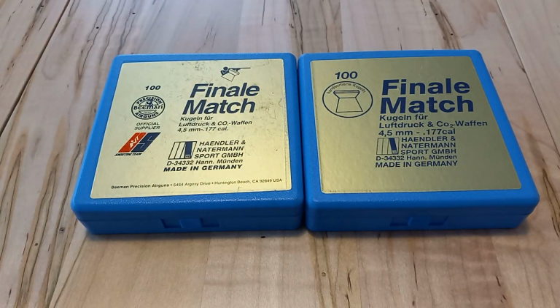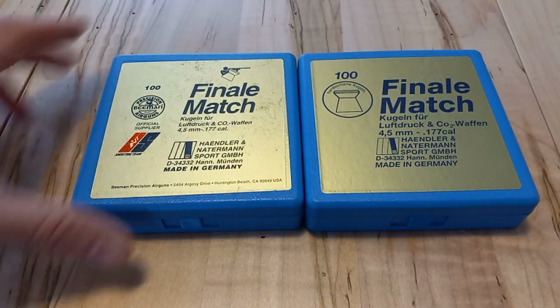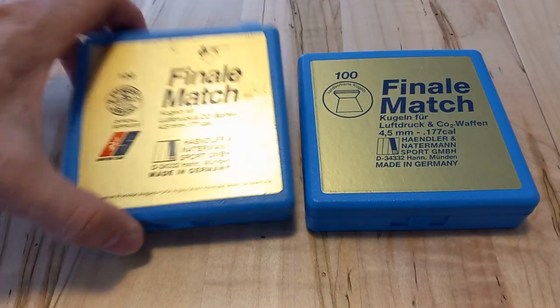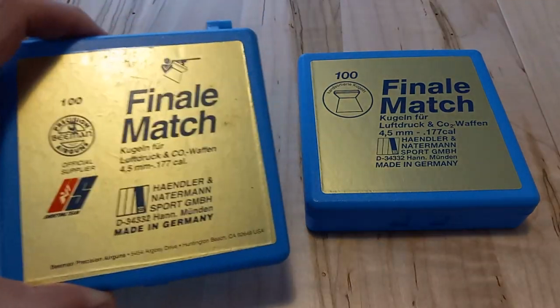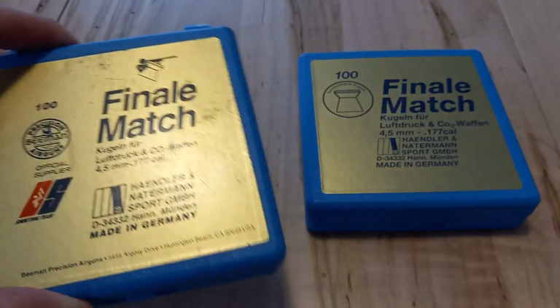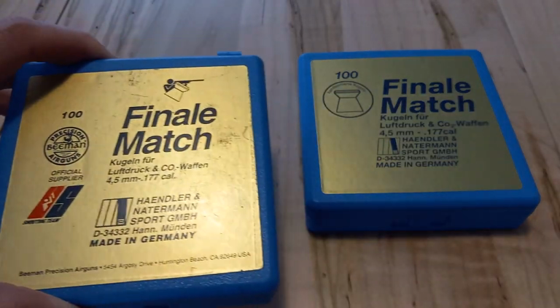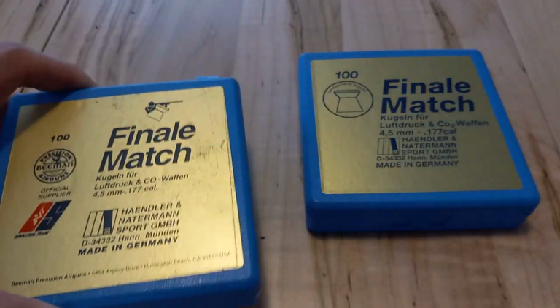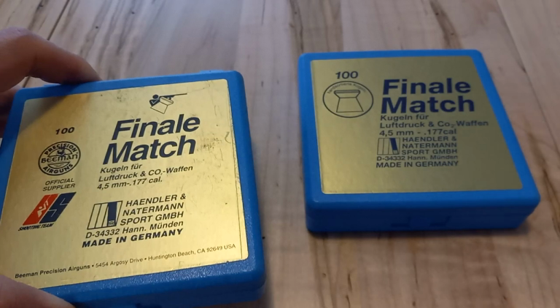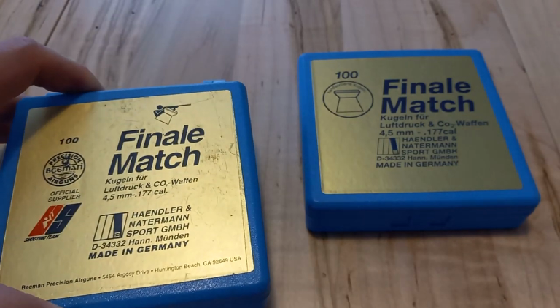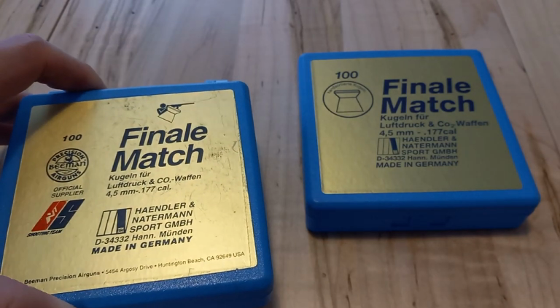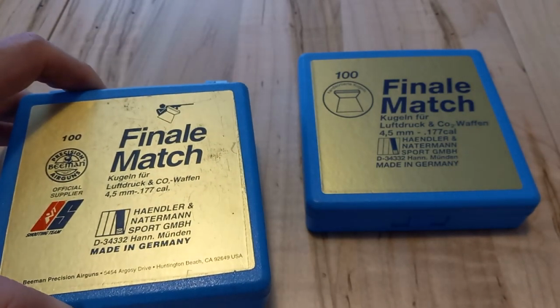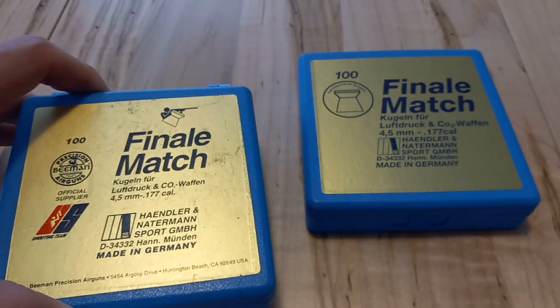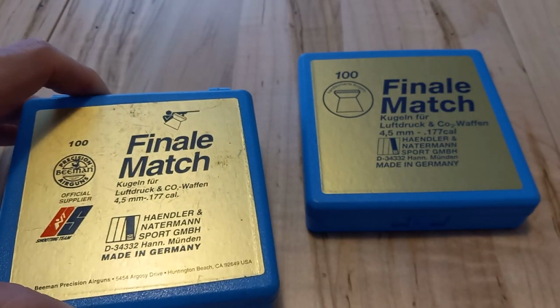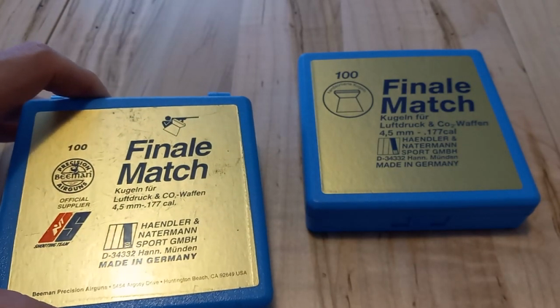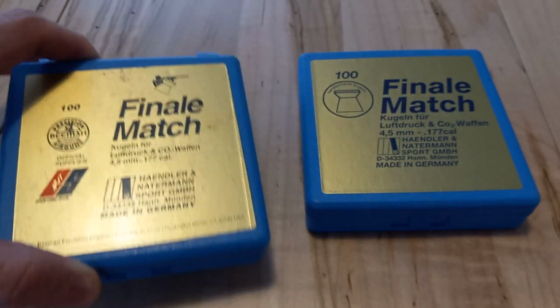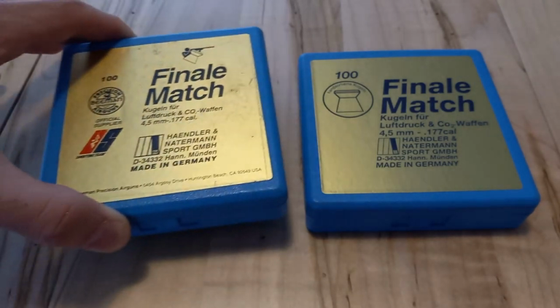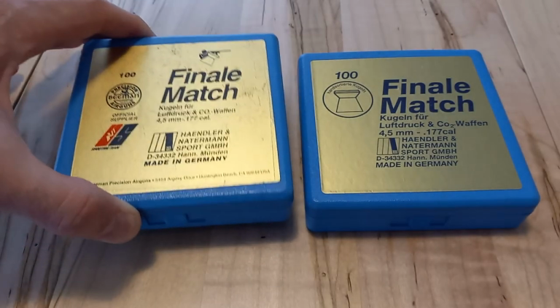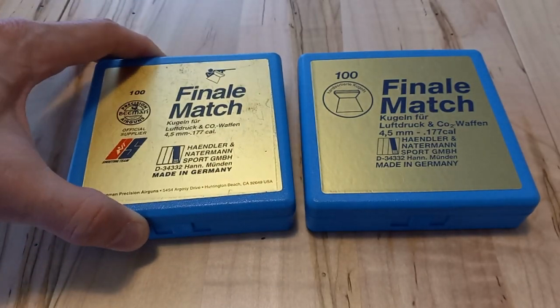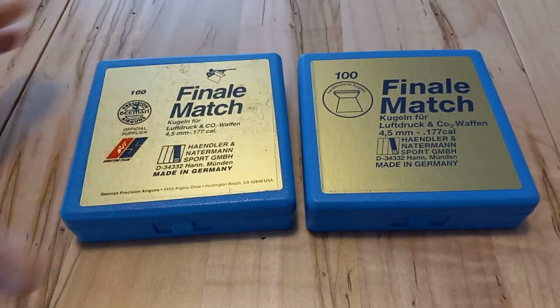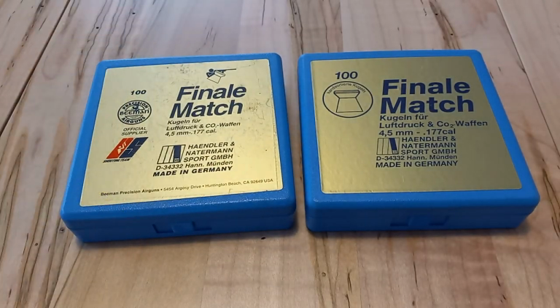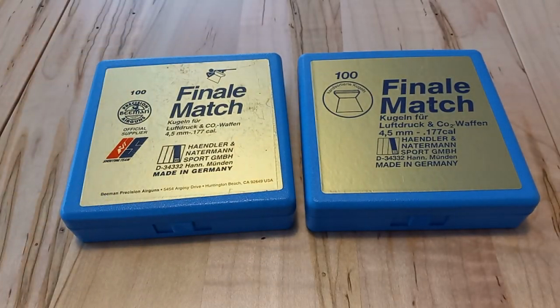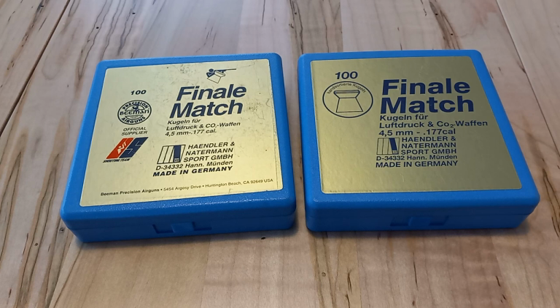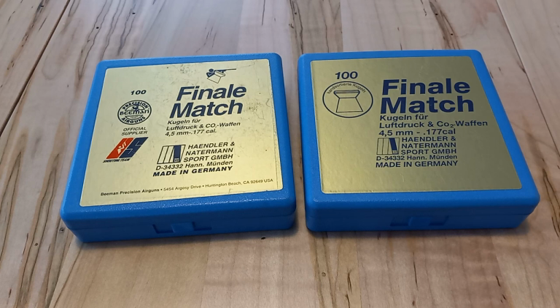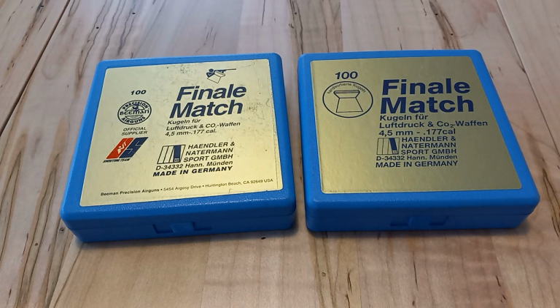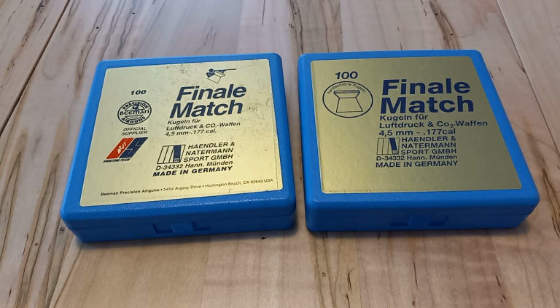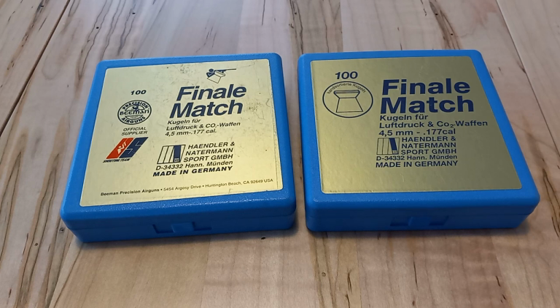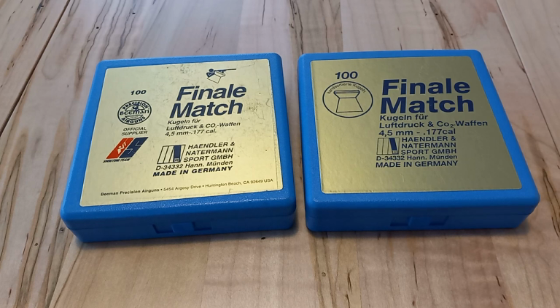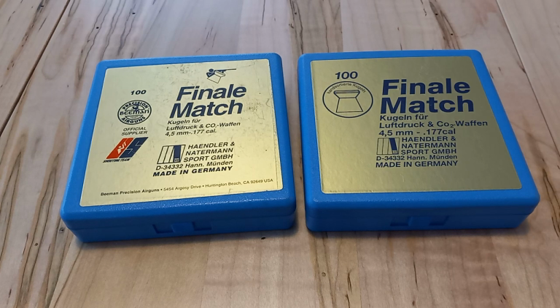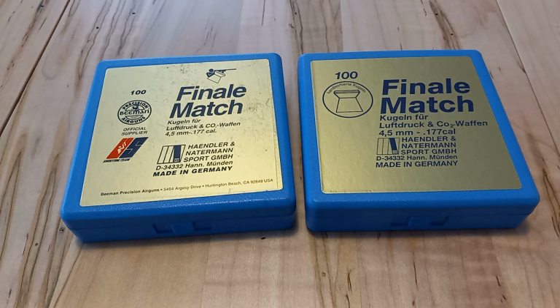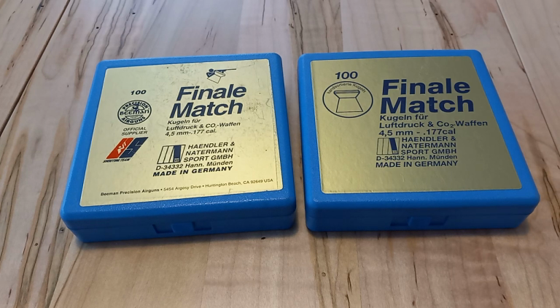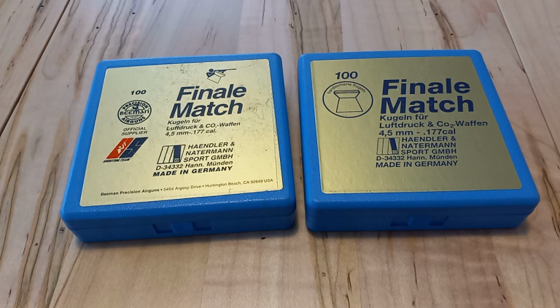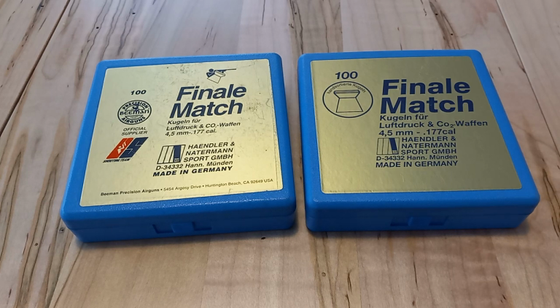I've had this one probably for over 20 — yeah, easily 22, maybe 23 years. And these are such a great accessory for air gun shooters, especially if you shoot 10 meter.